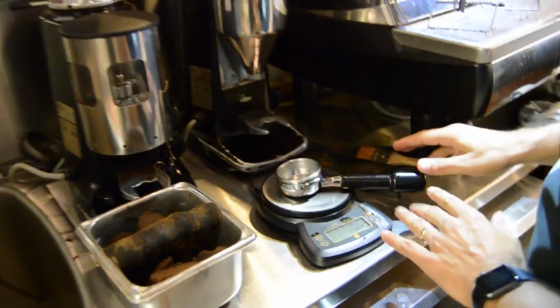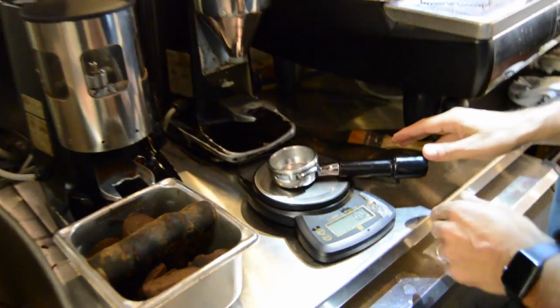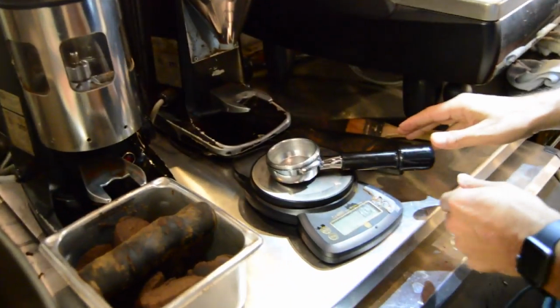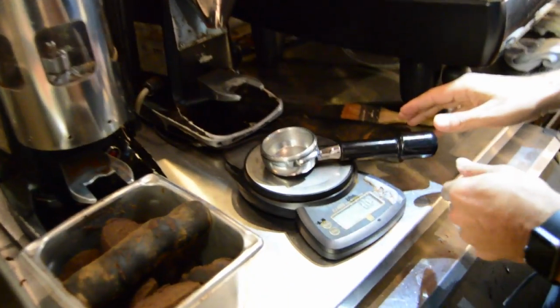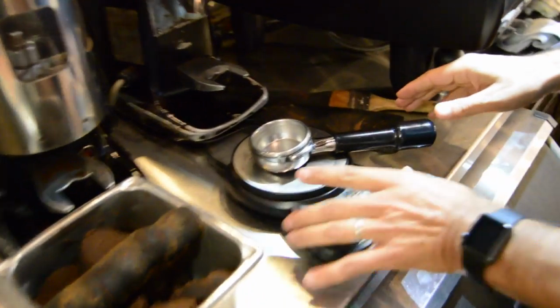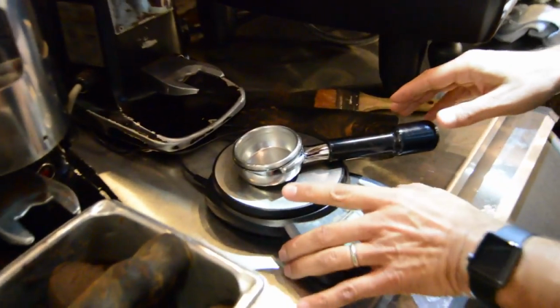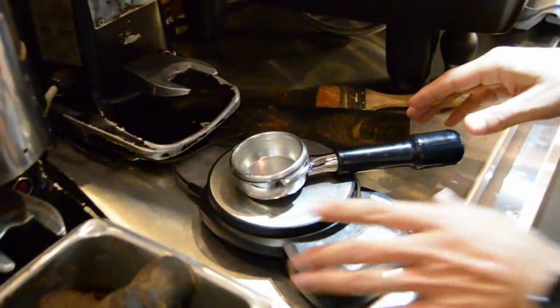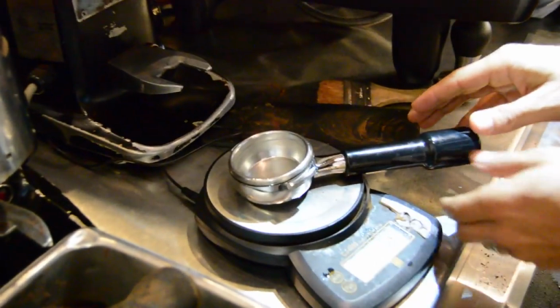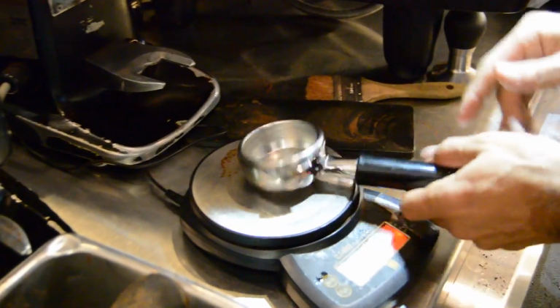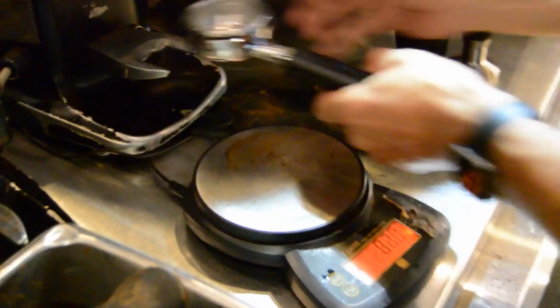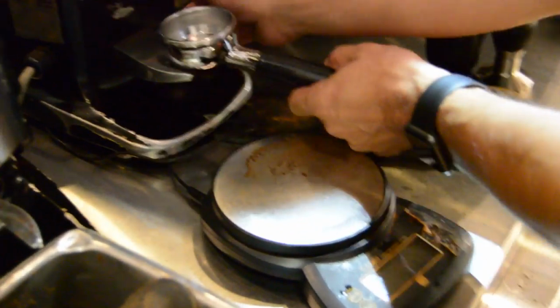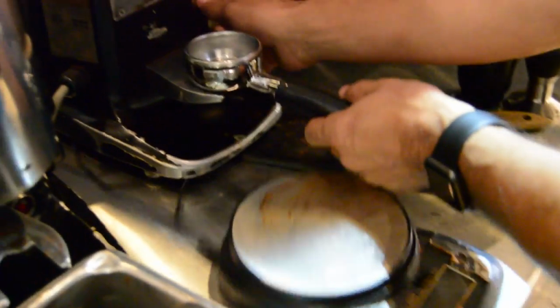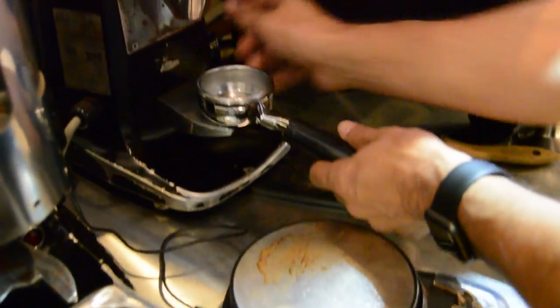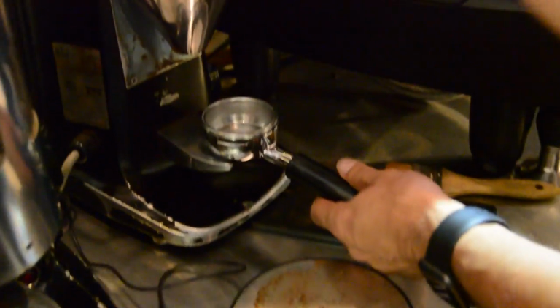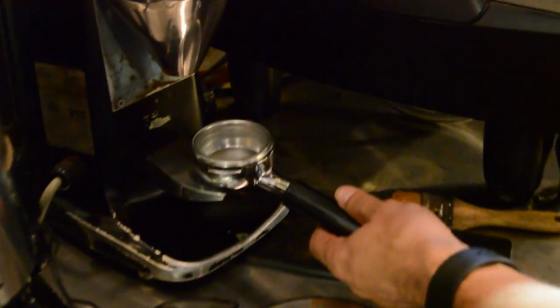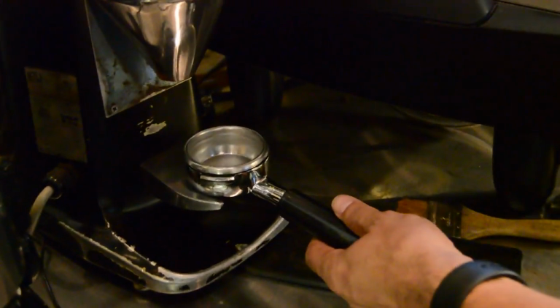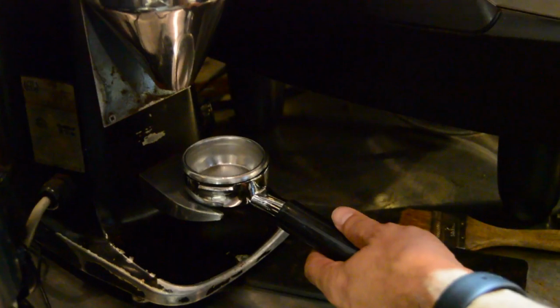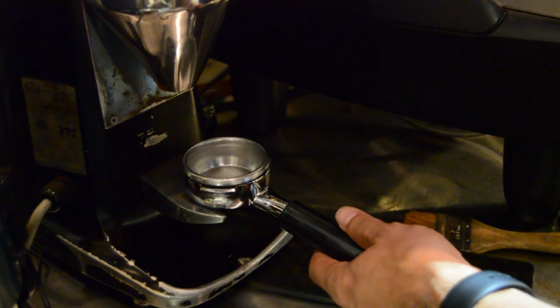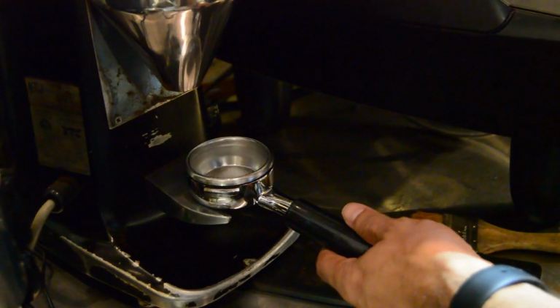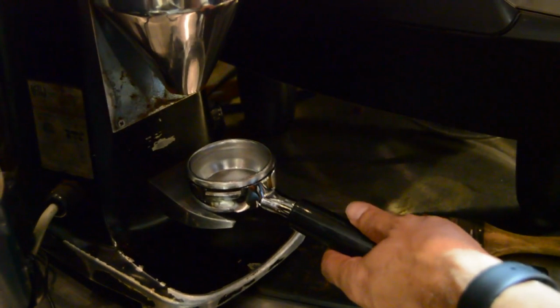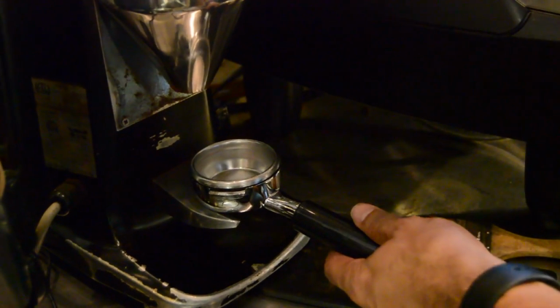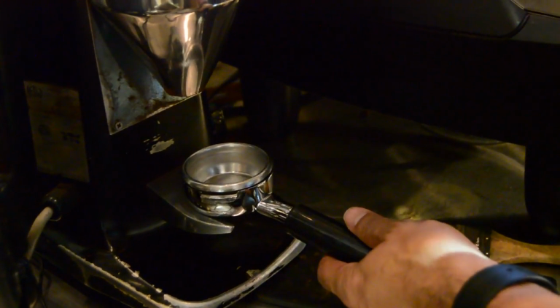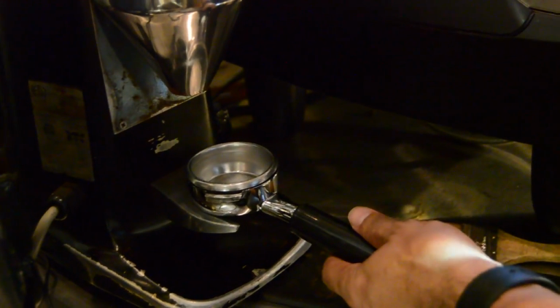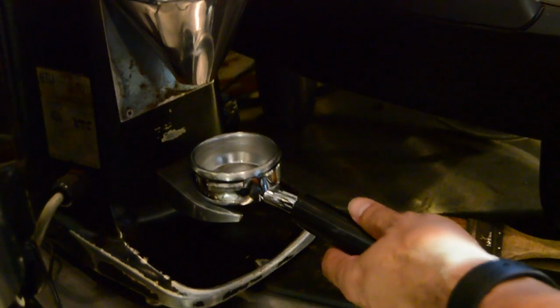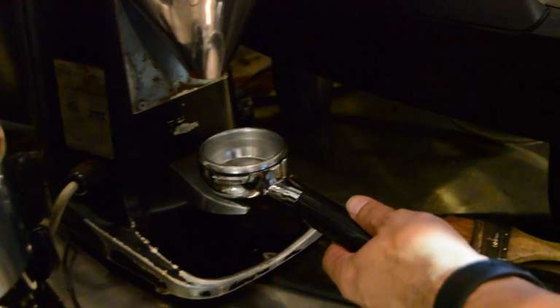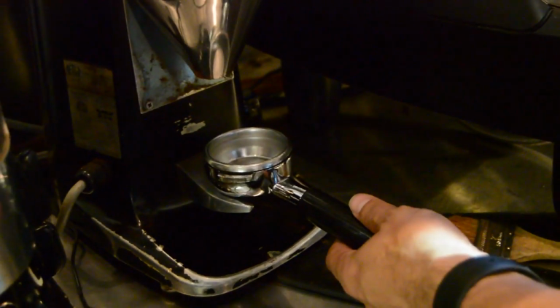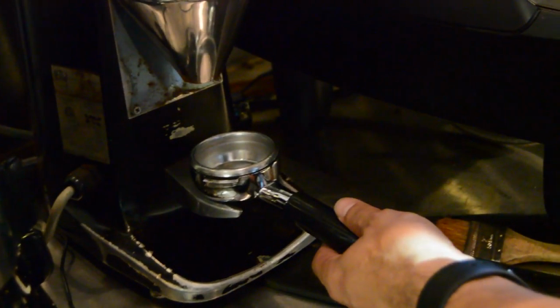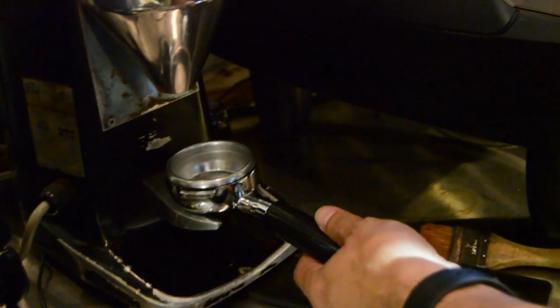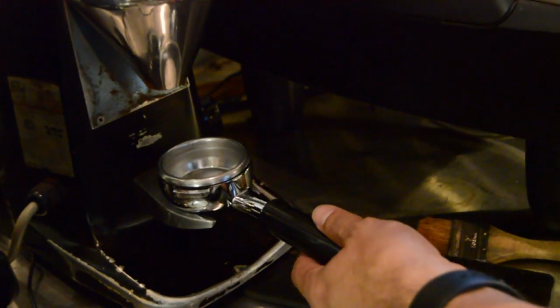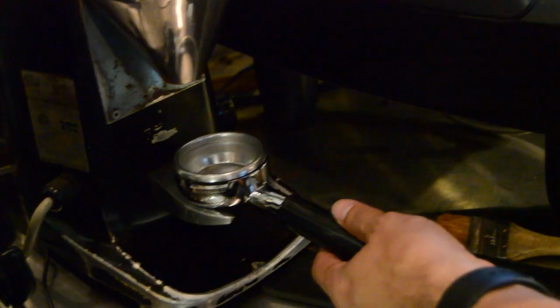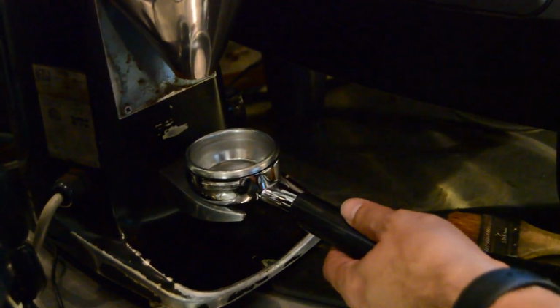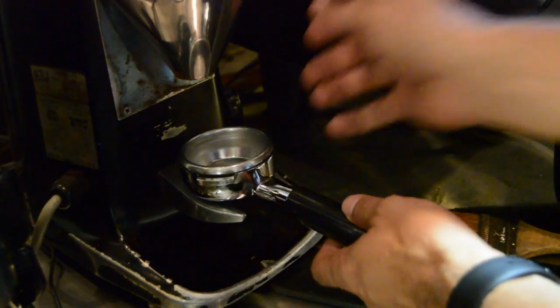Always going to measure to the specifications that you want. With an espresso grinder, it's one of the finest grinds that you want.